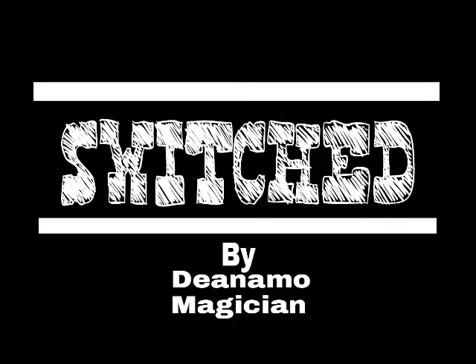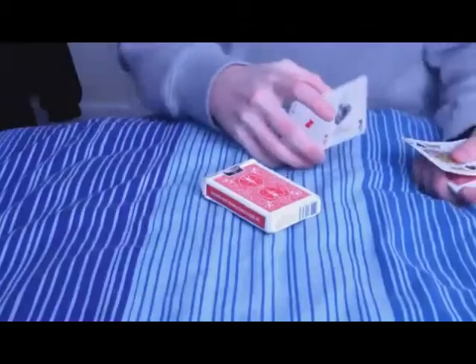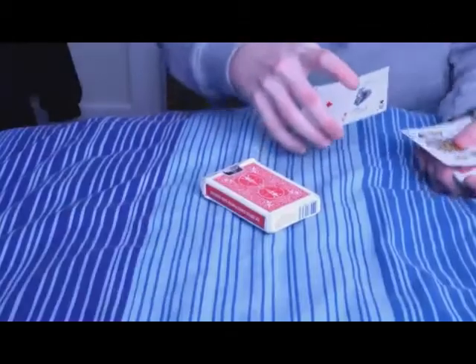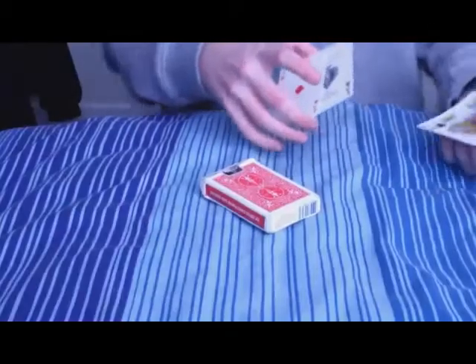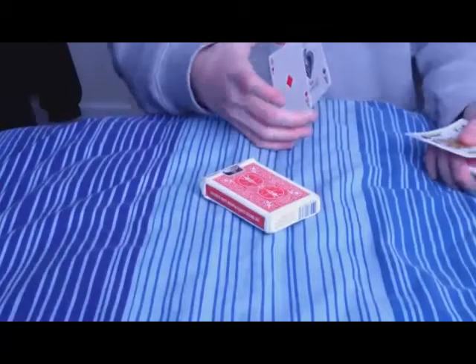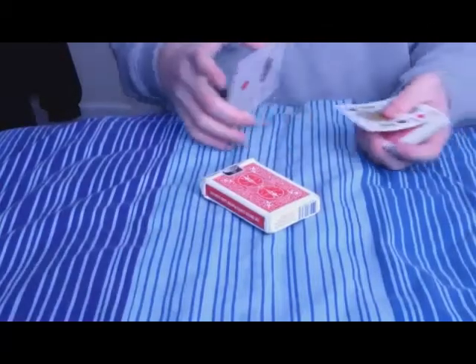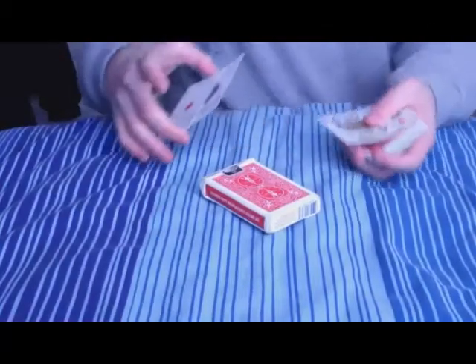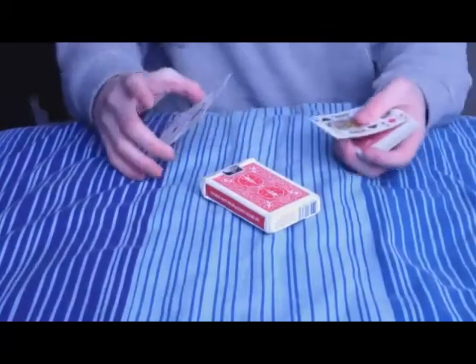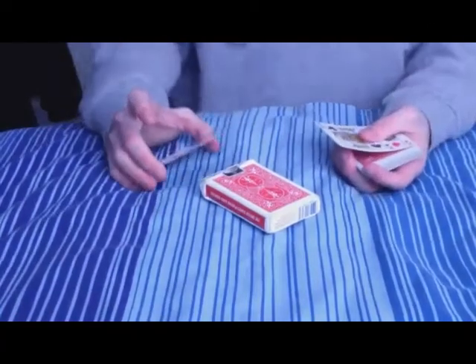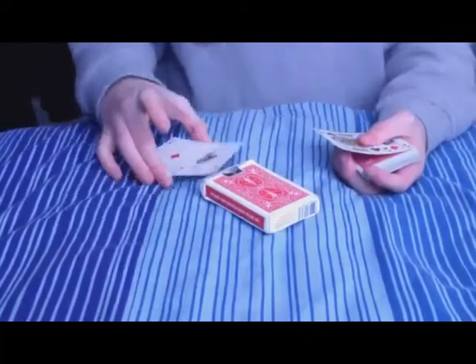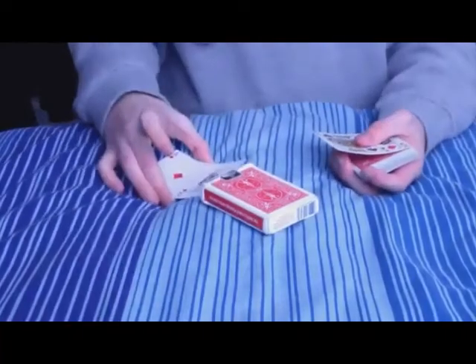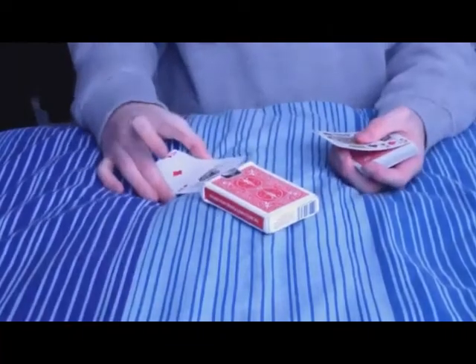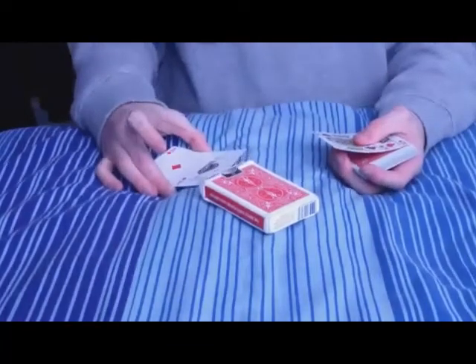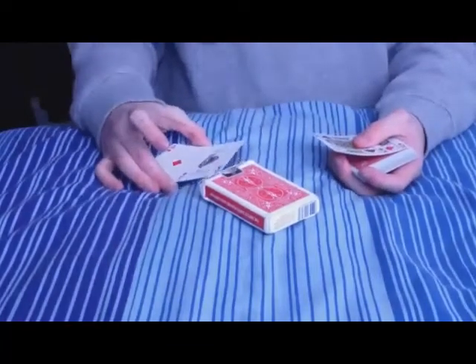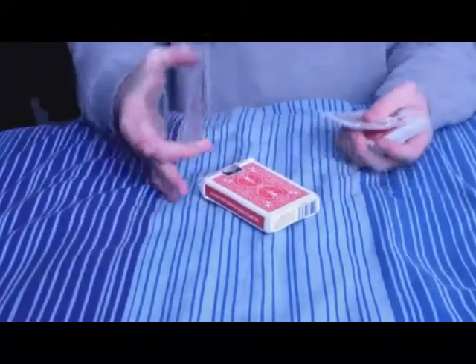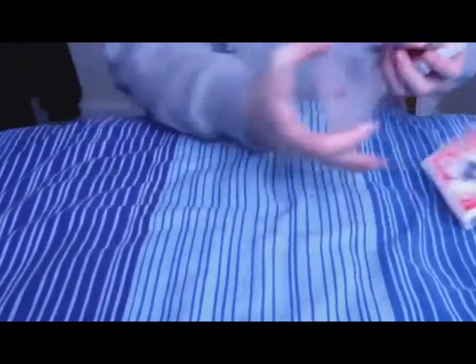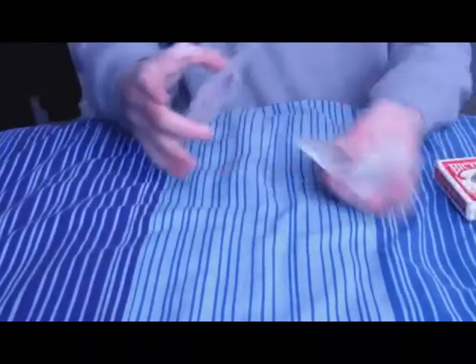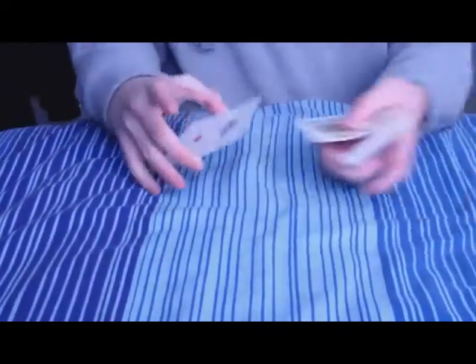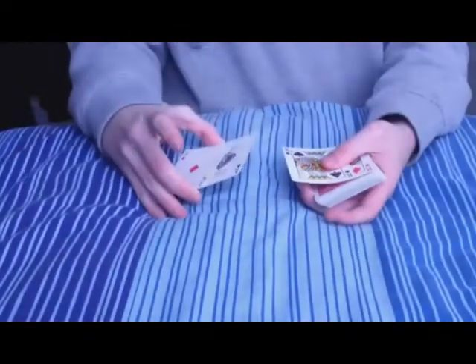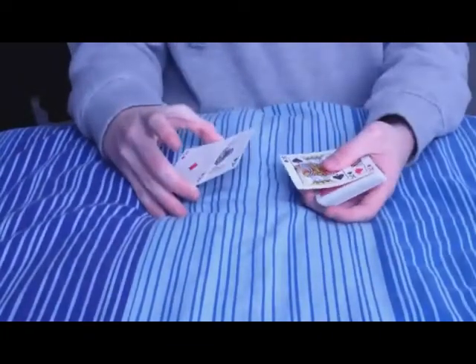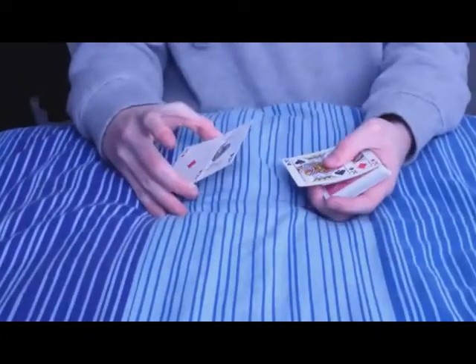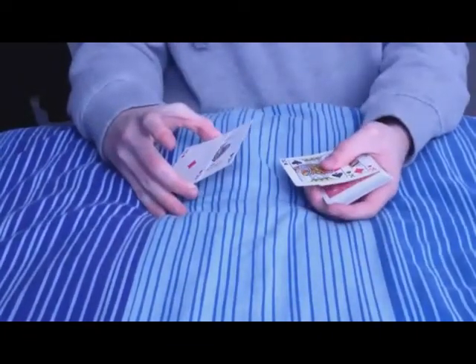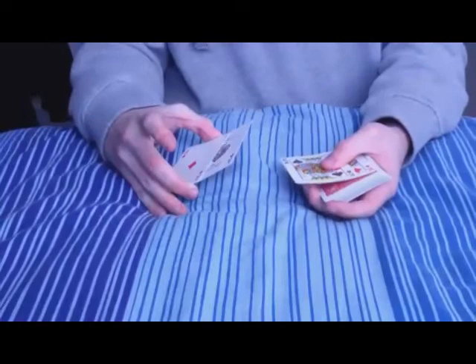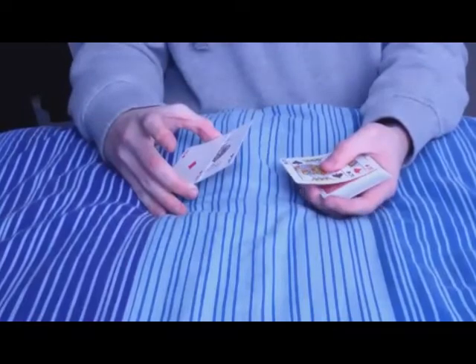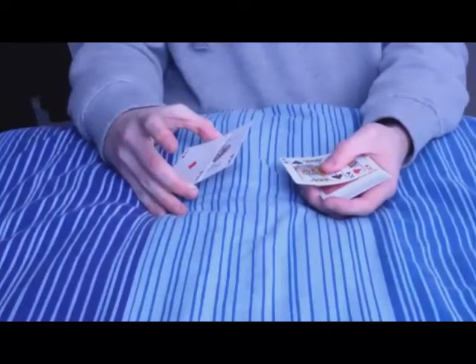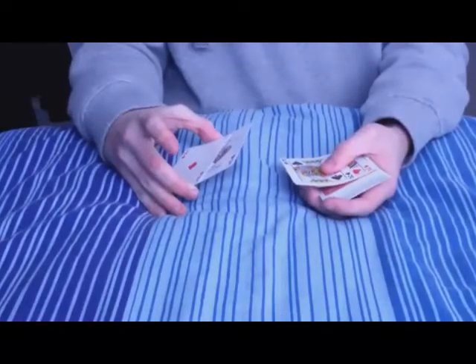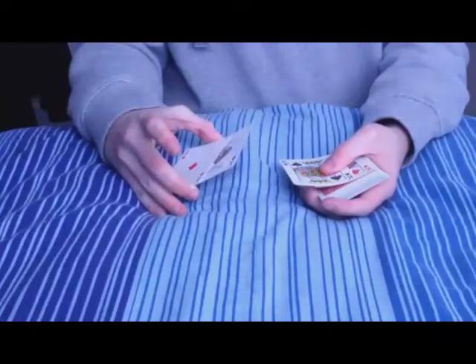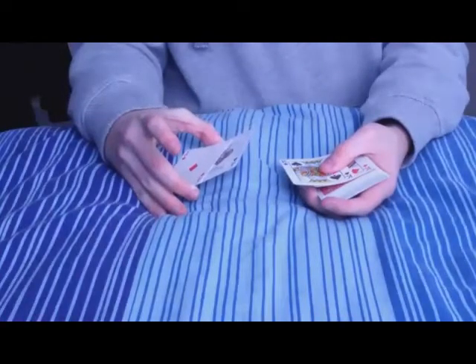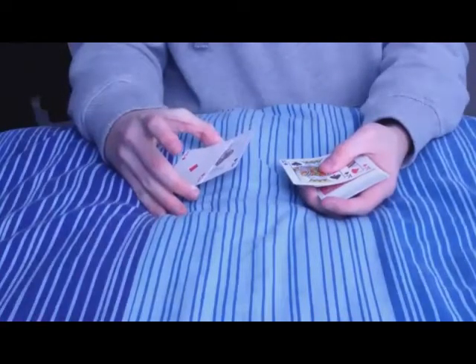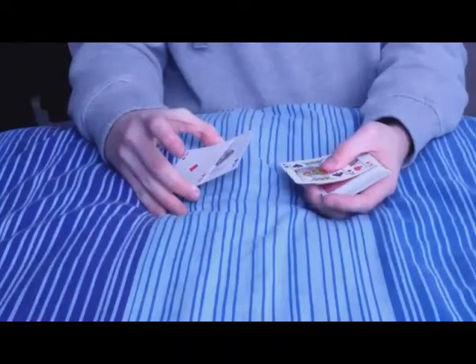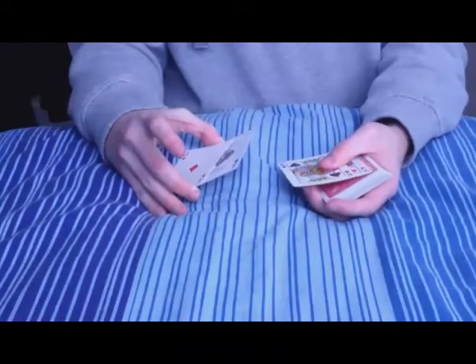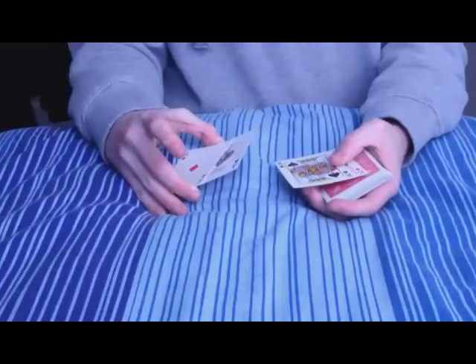What's up guys, it's DemonMagician and I'm back to show you another card trick. I know in the last one I didn't get 20 views or more, but I still thought I'd show this with you.